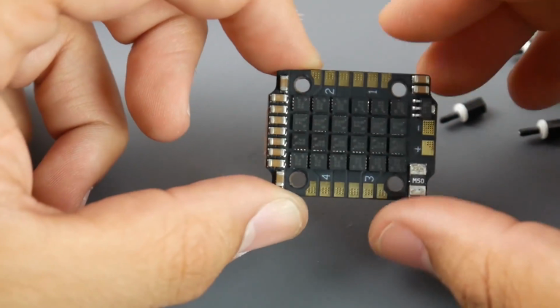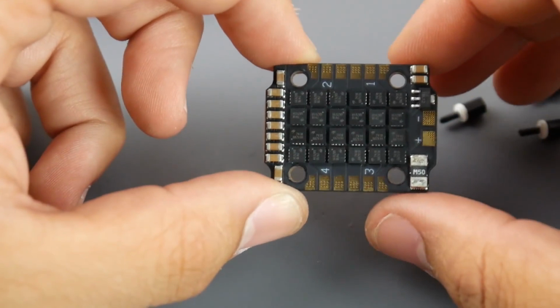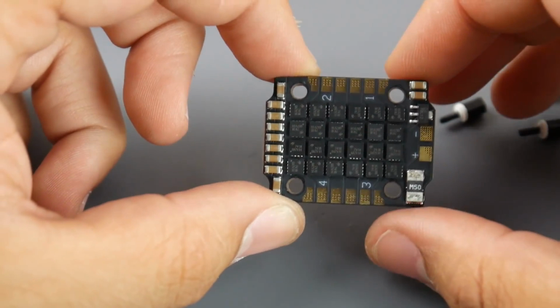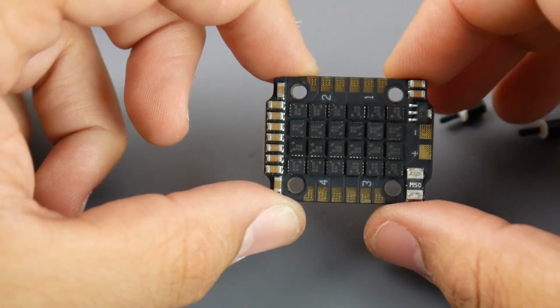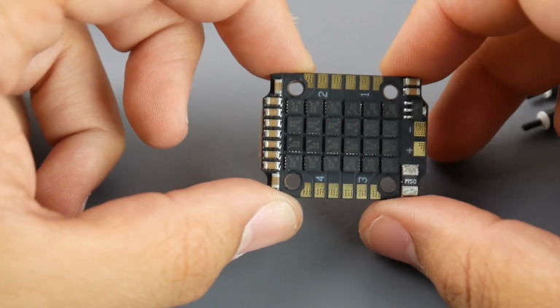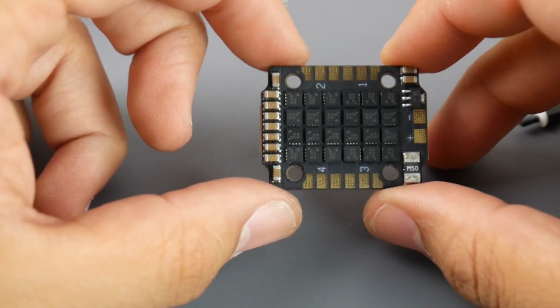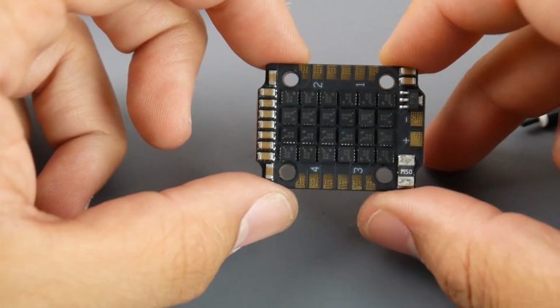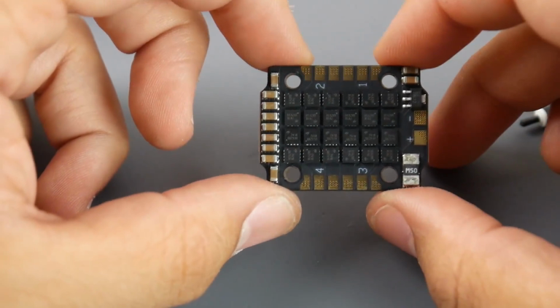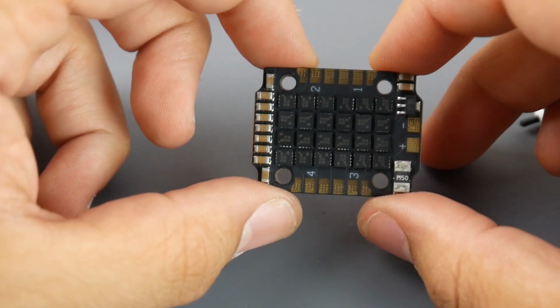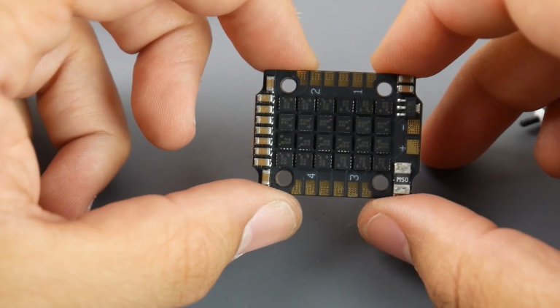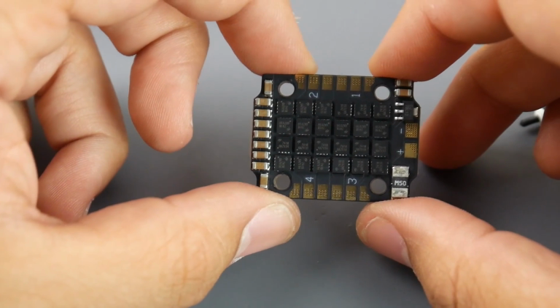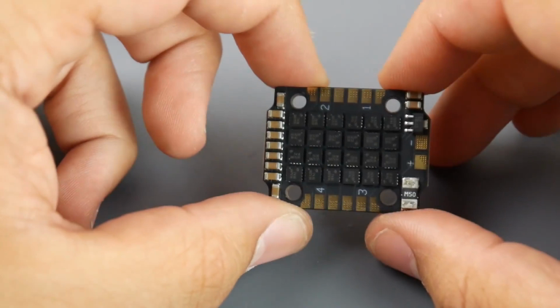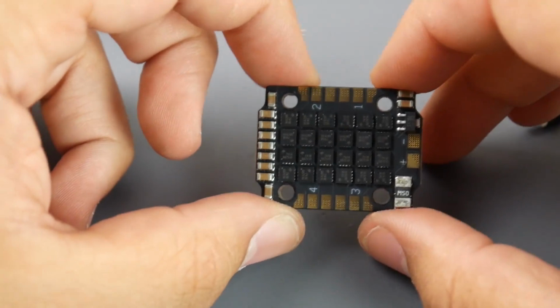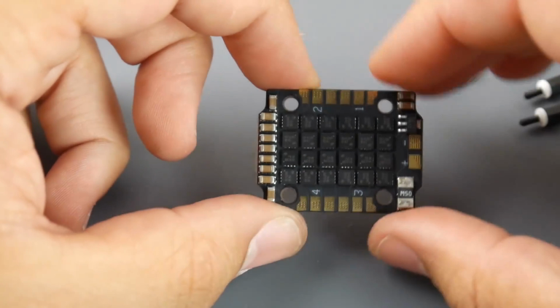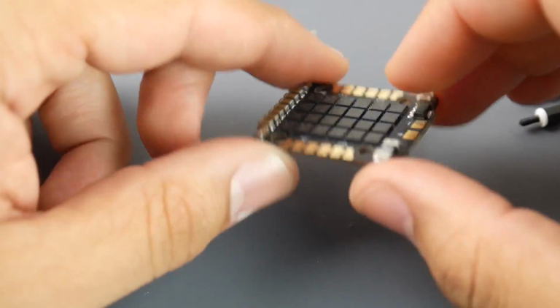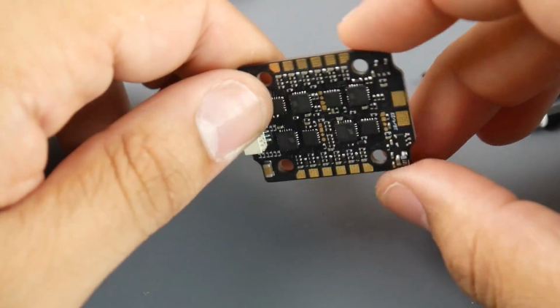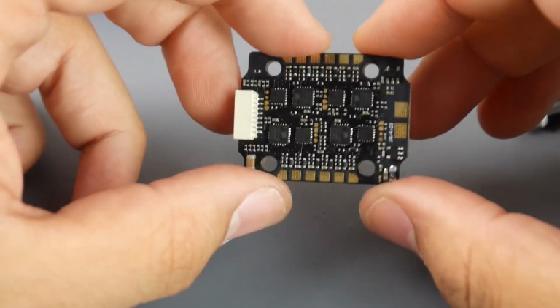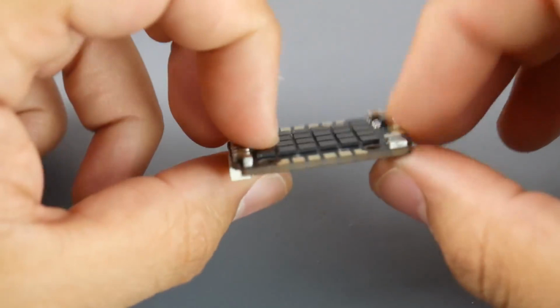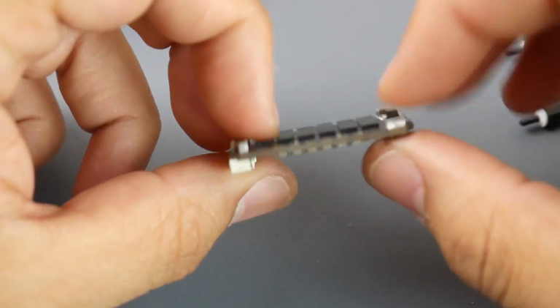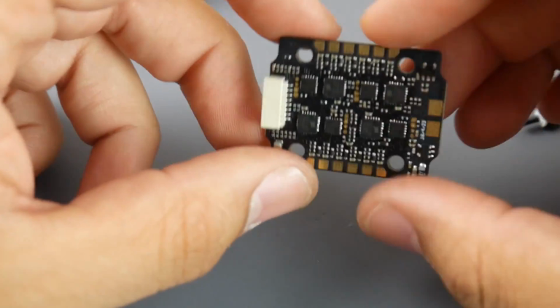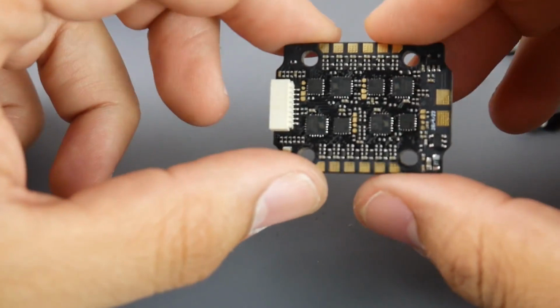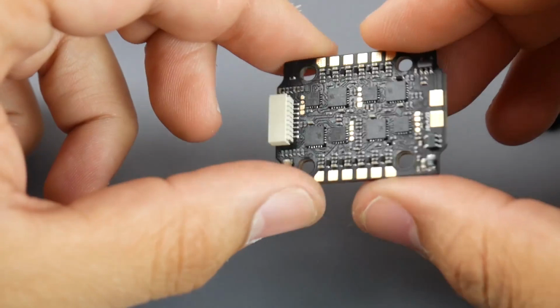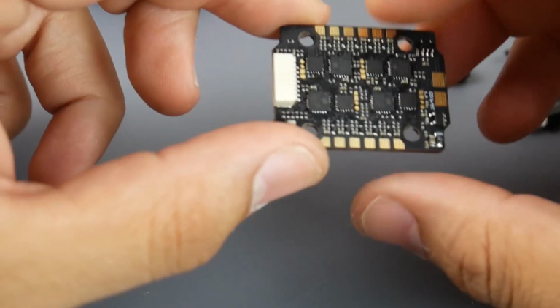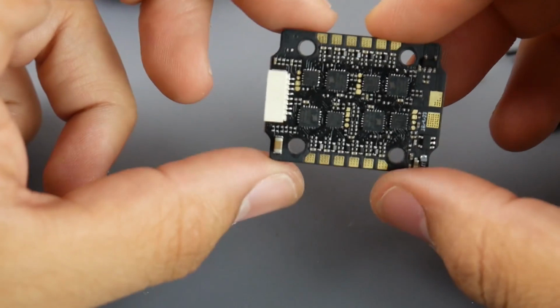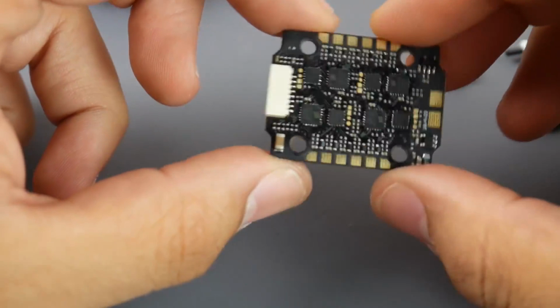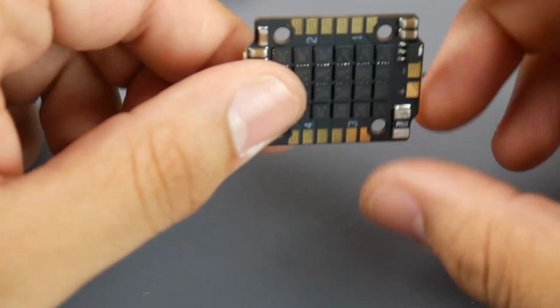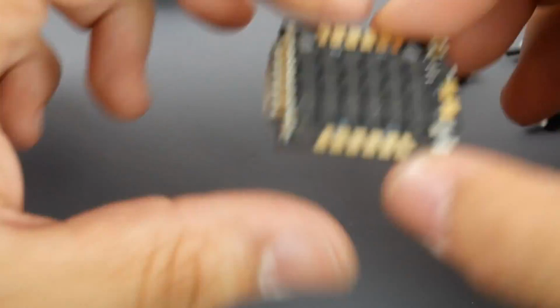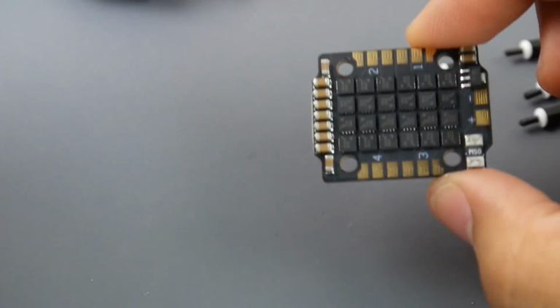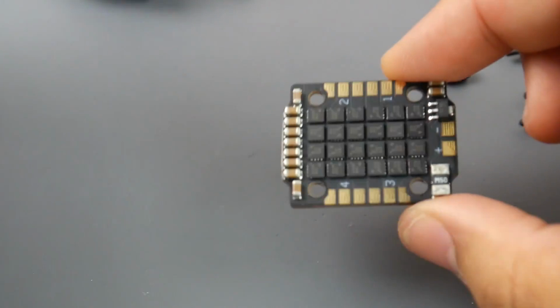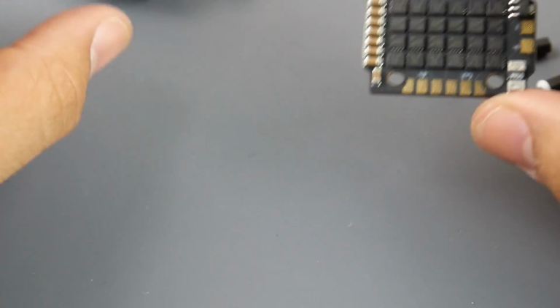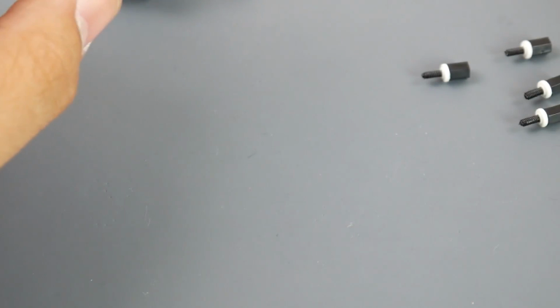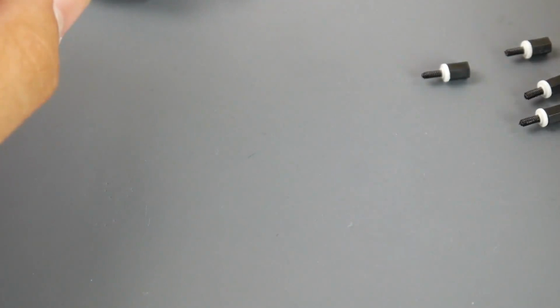I'm very curious to see how well this is going to stack up. I'm going to be testing this on a 2306 2450KV setup, which is going to be pretty insane. We do have current sensing here, and the board looks pretty basic and minimal, which is what you'd expect from an ESC.